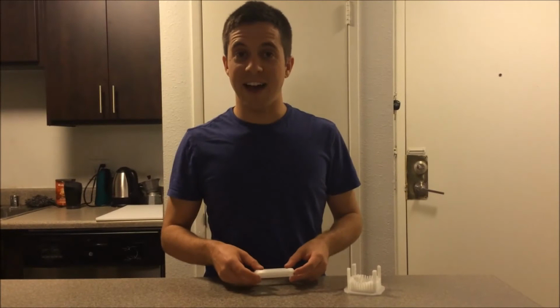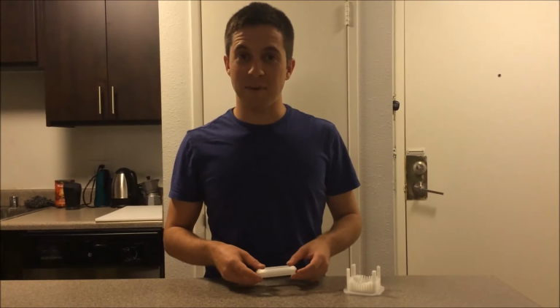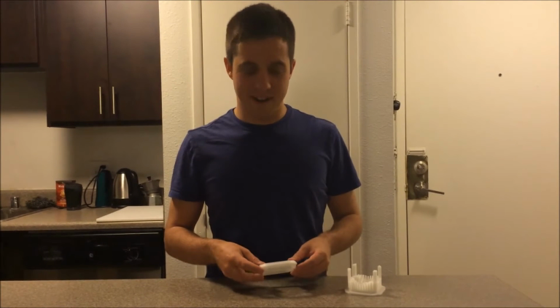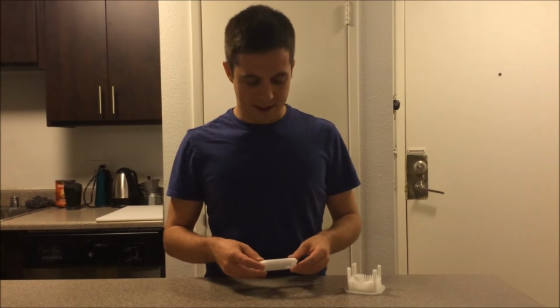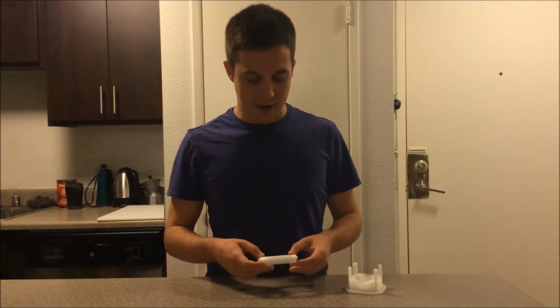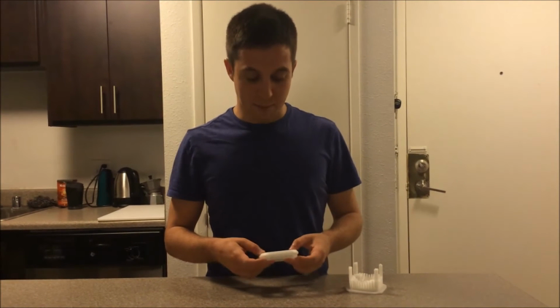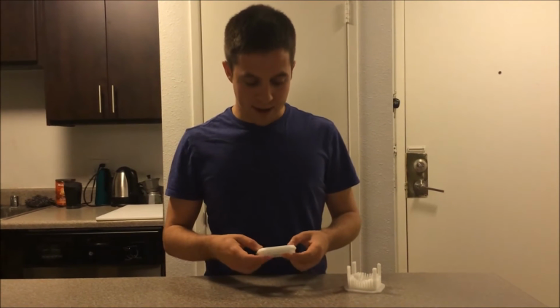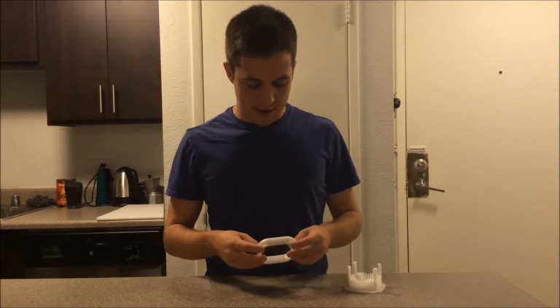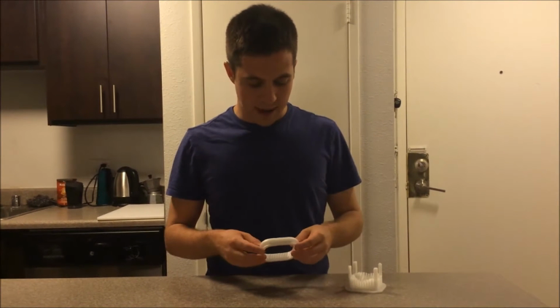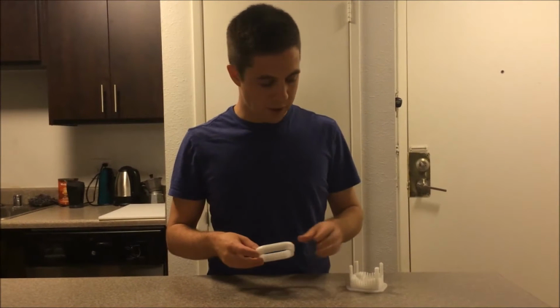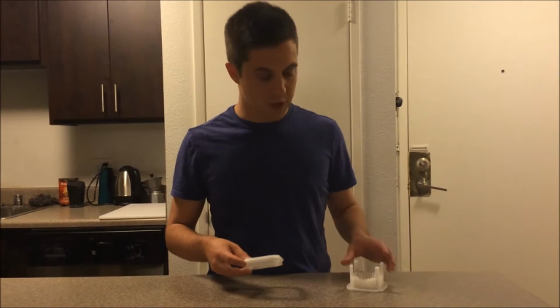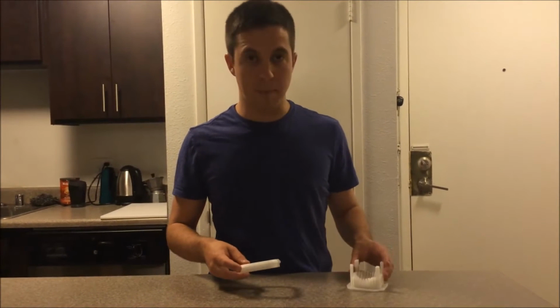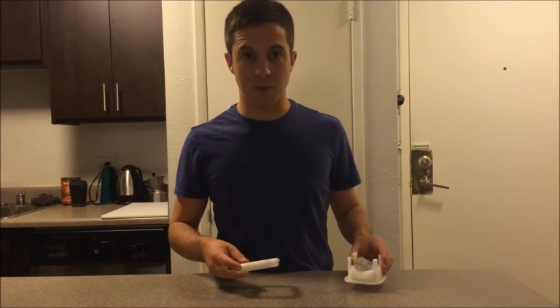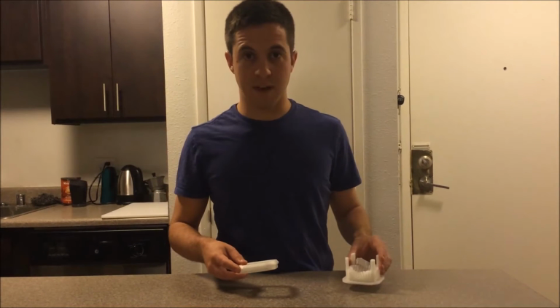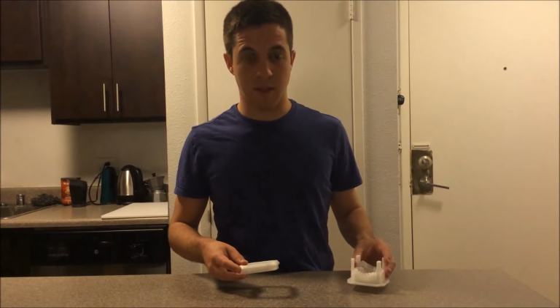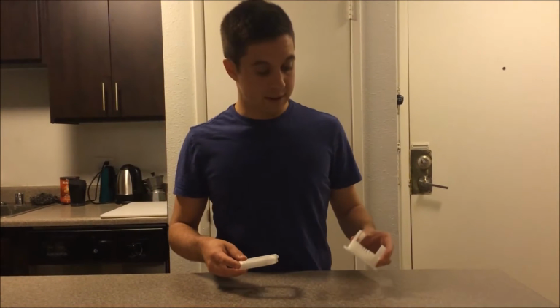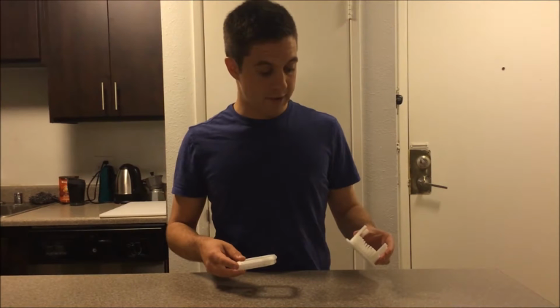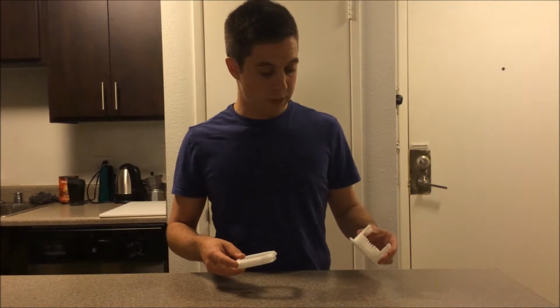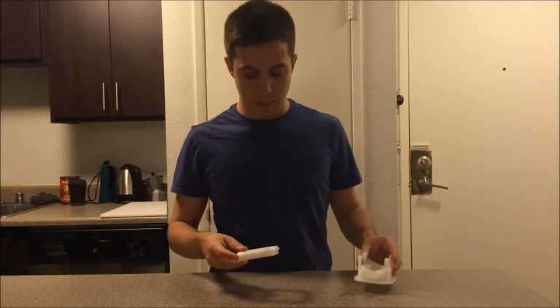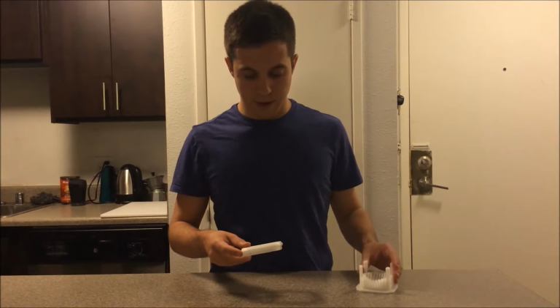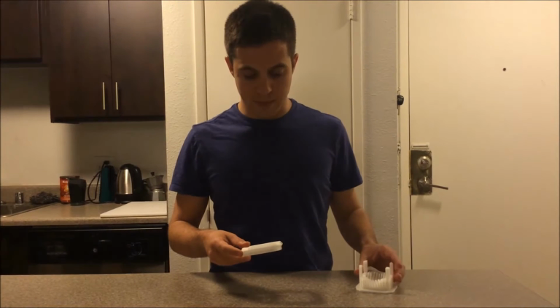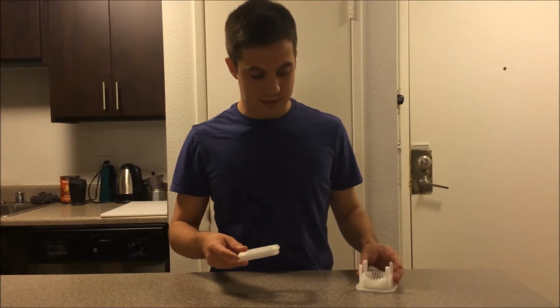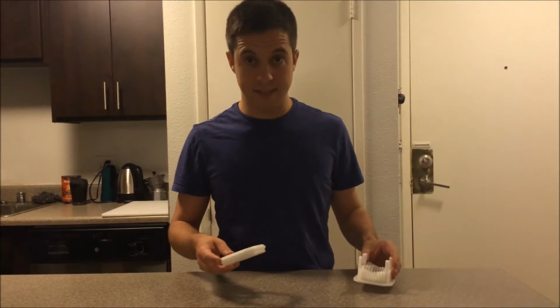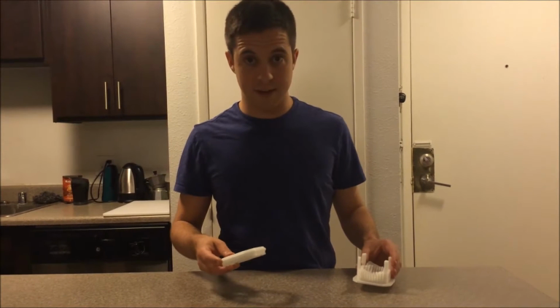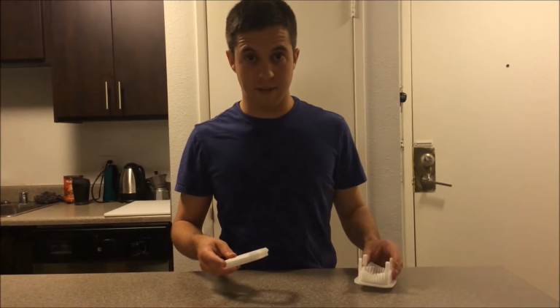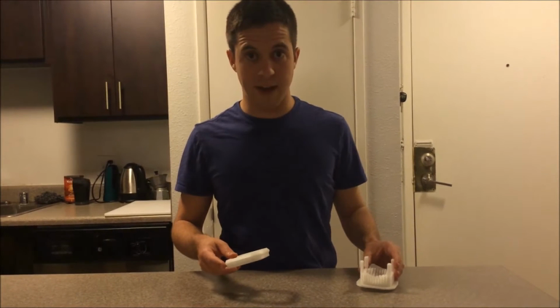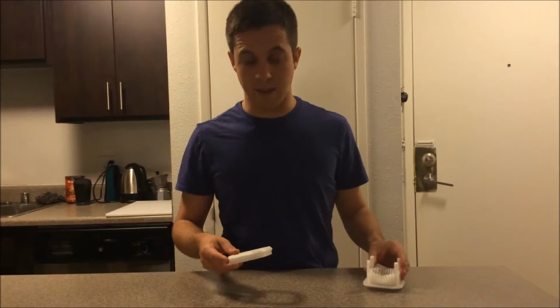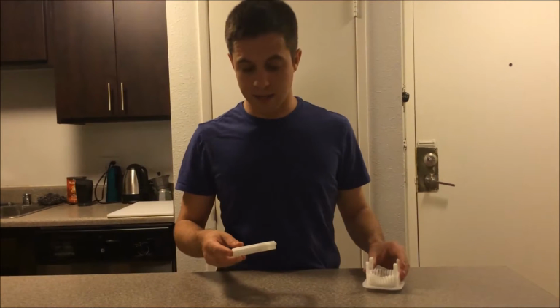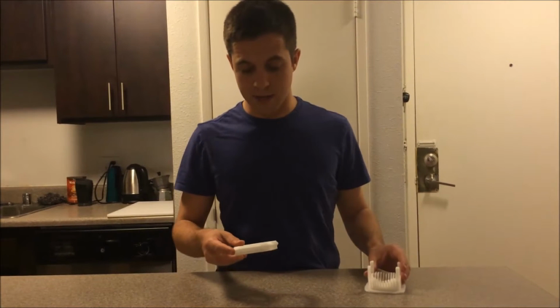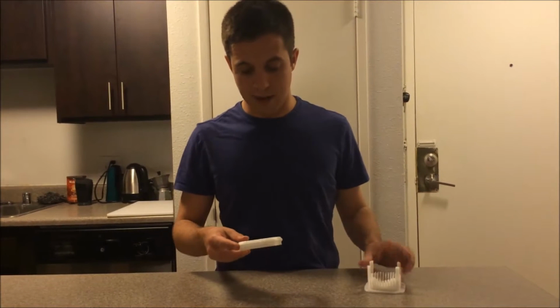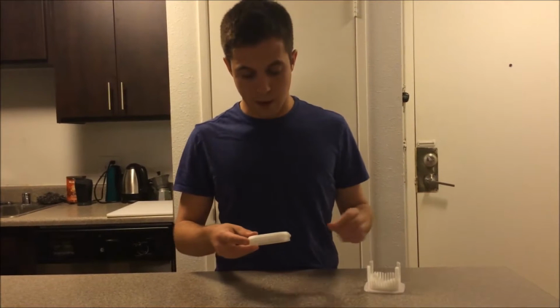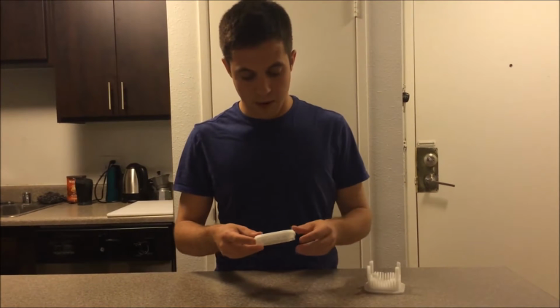Hi everyone. My name is Brian. I wanted to show you my most recent design for my 3D printer. This is an egg slicer. I couldn't find any online, so I decided to make one.